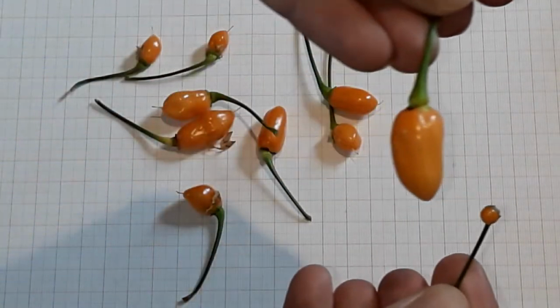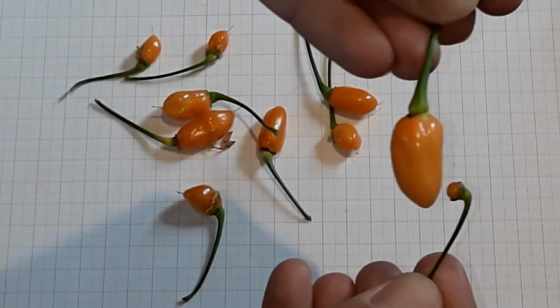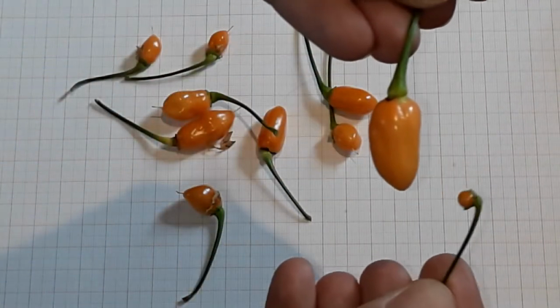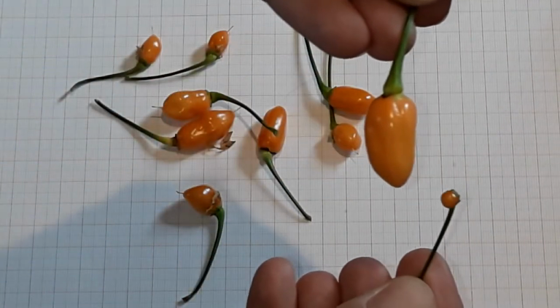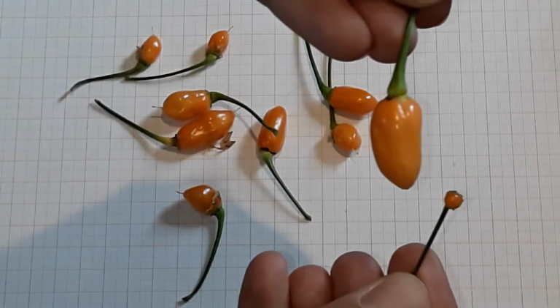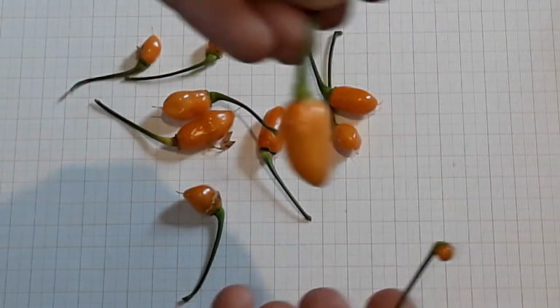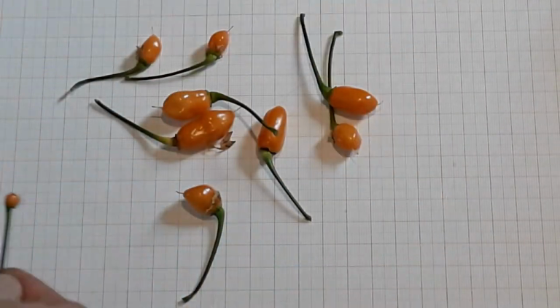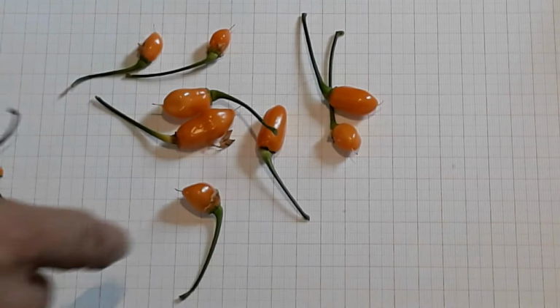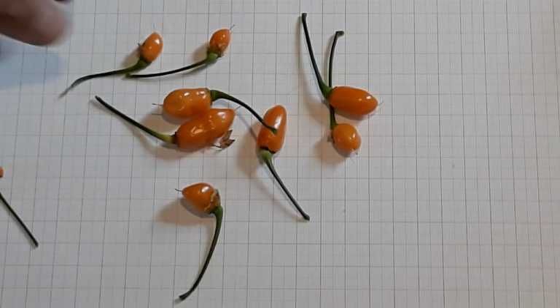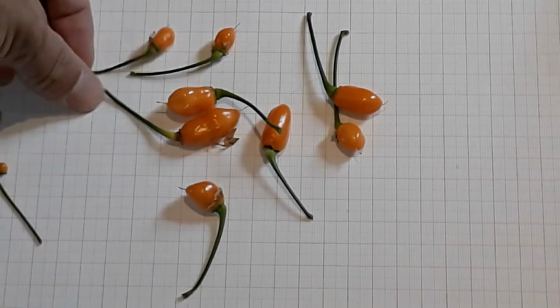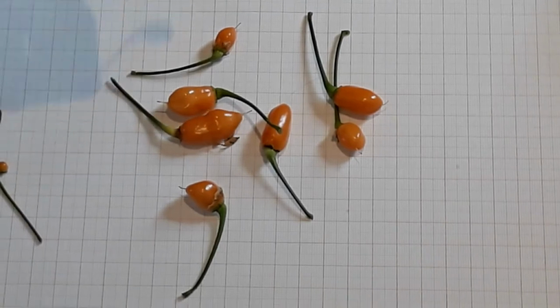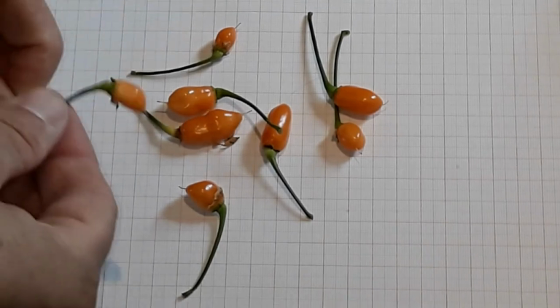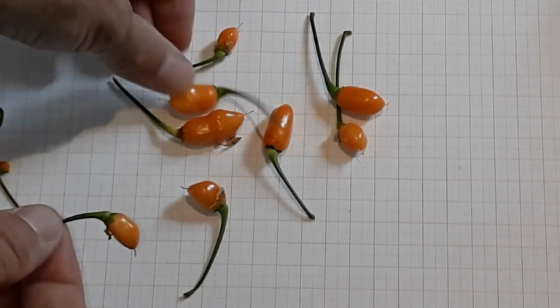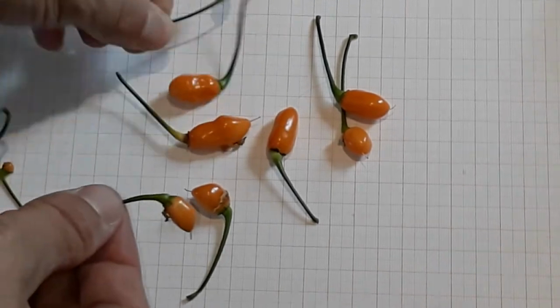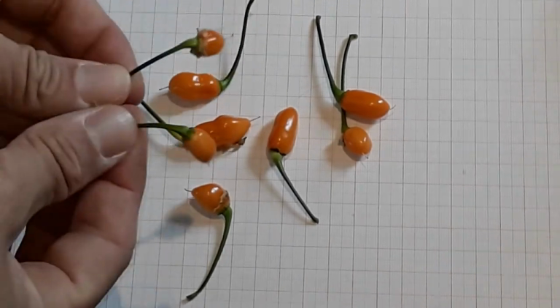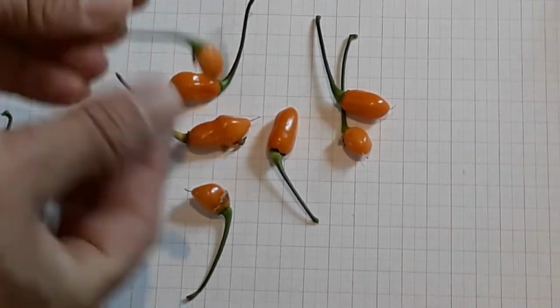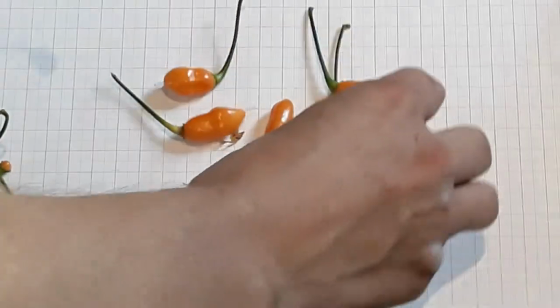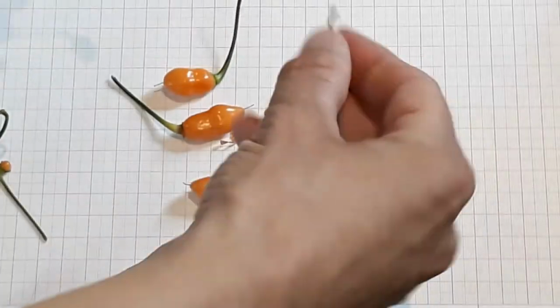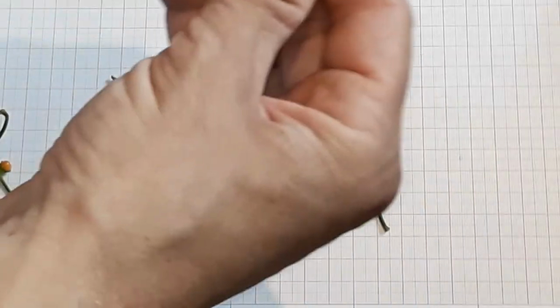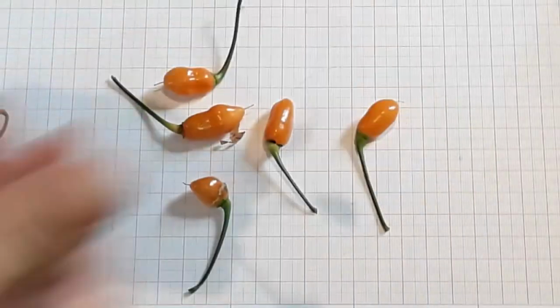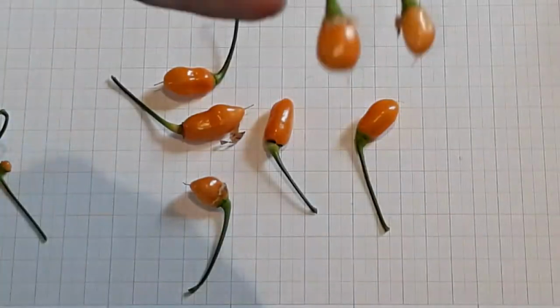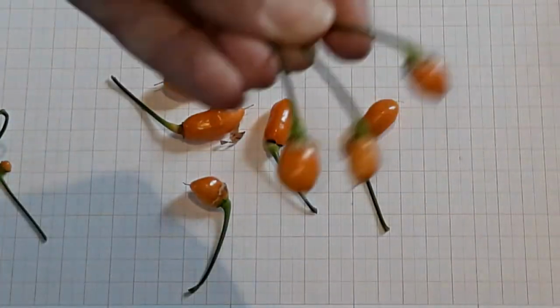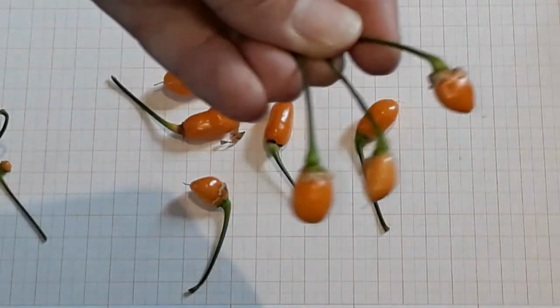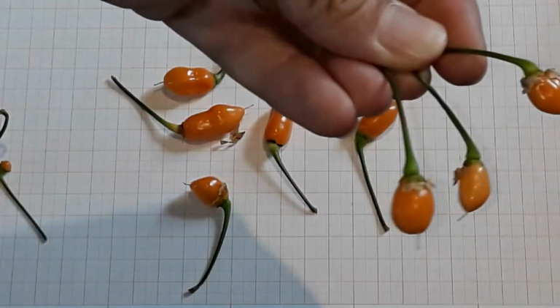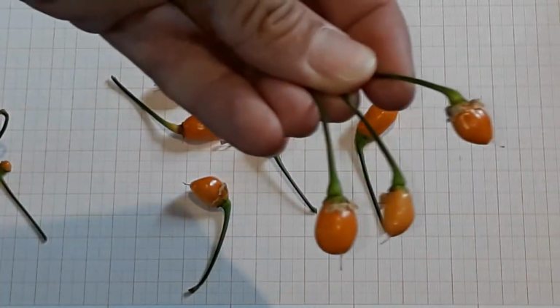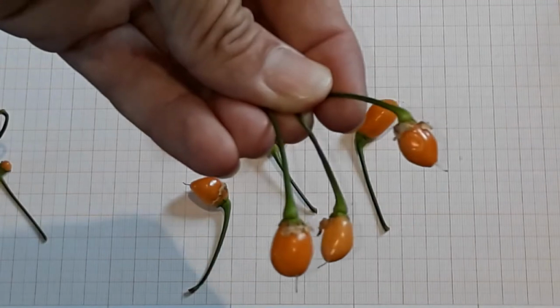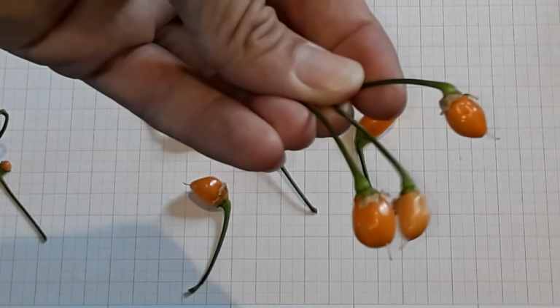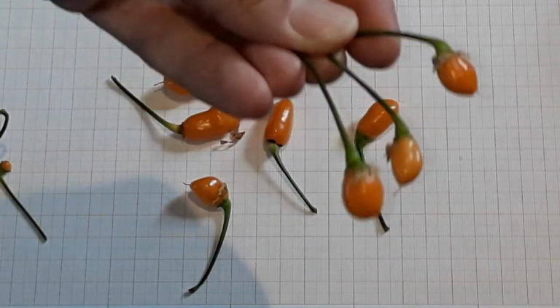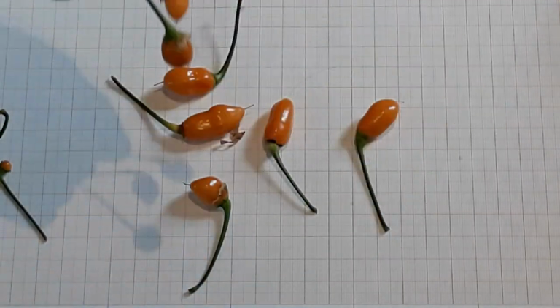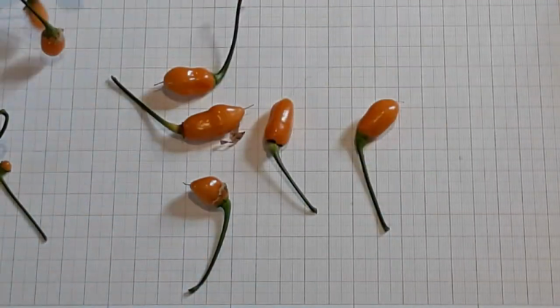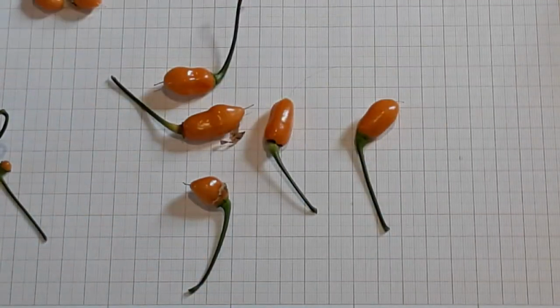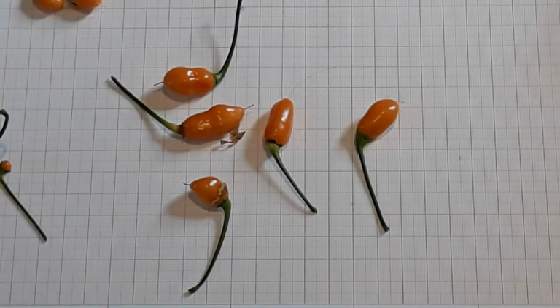However, back in 2016, when I first grew this individual, most or all of the fruits were hanging down and about this size, like these three here.